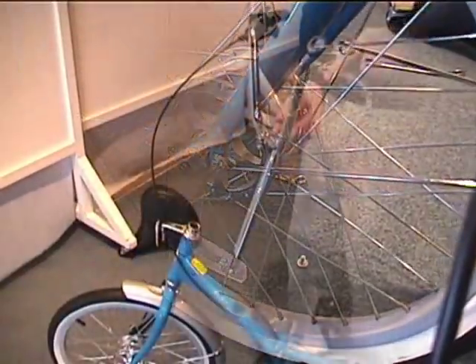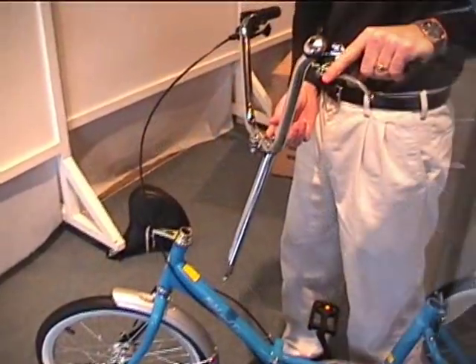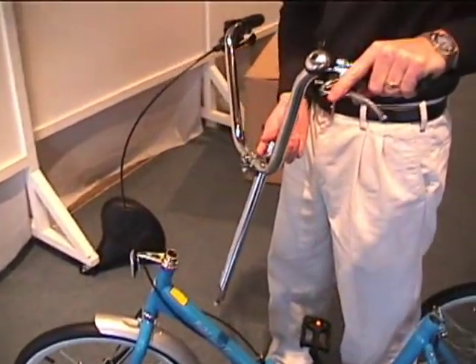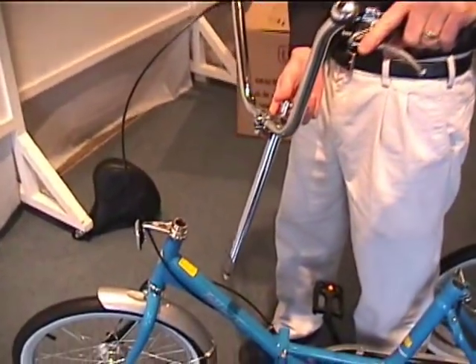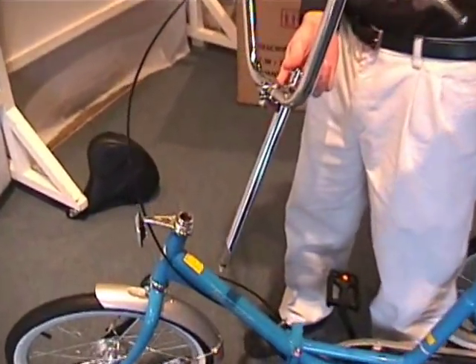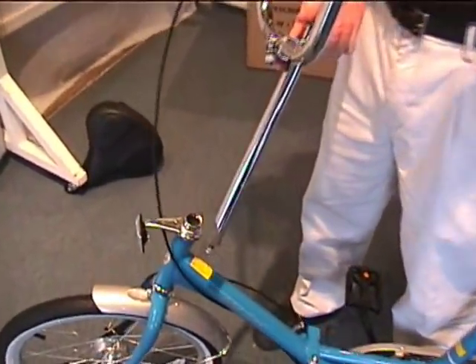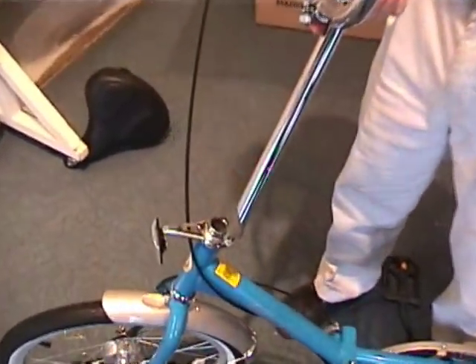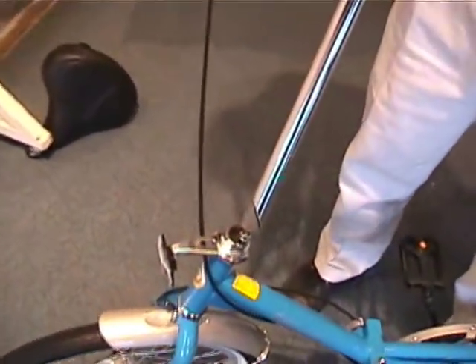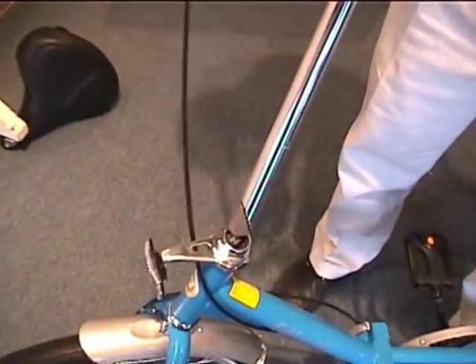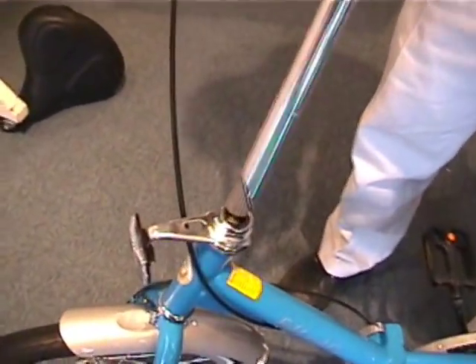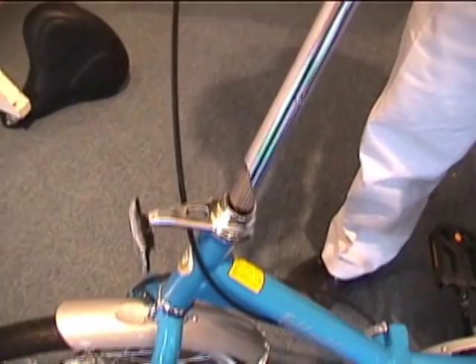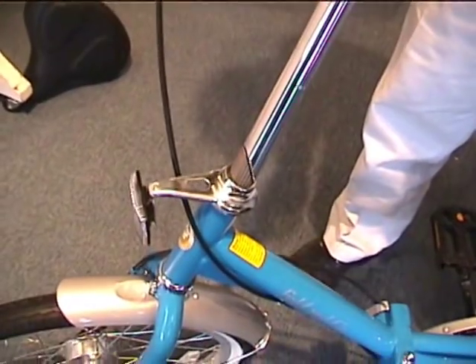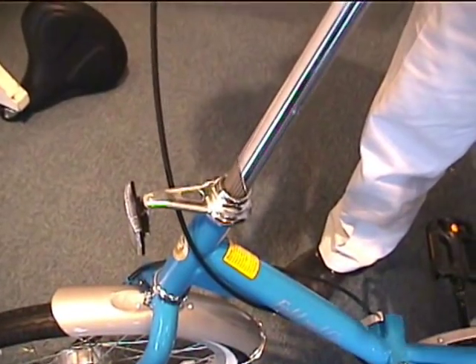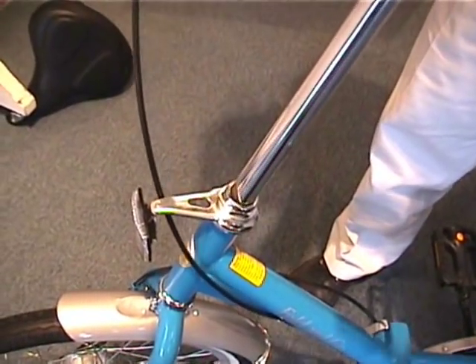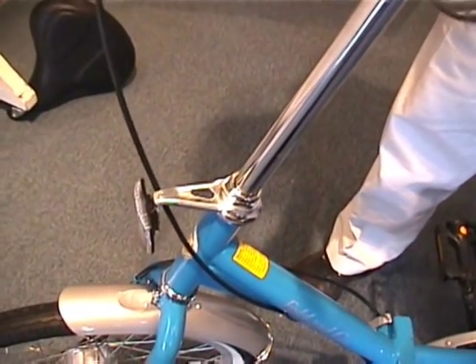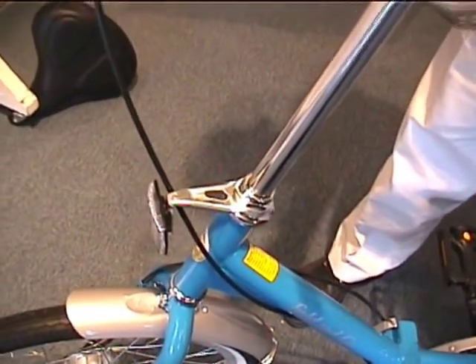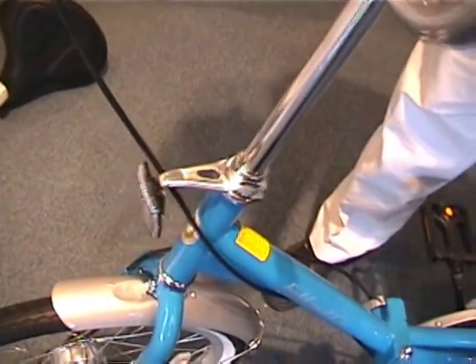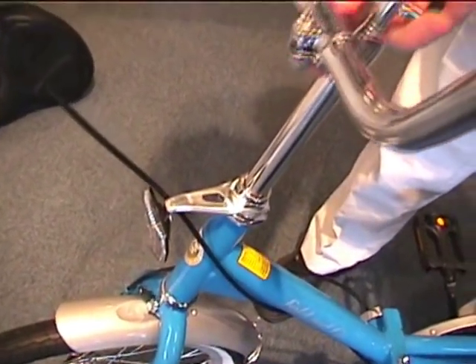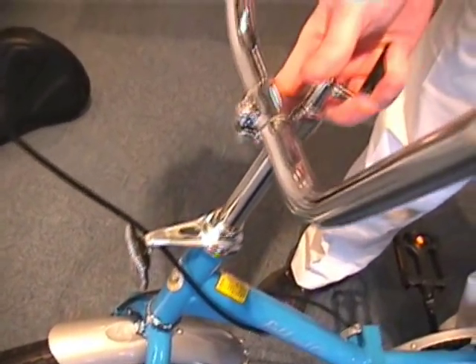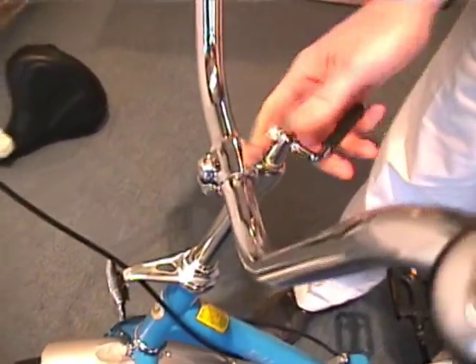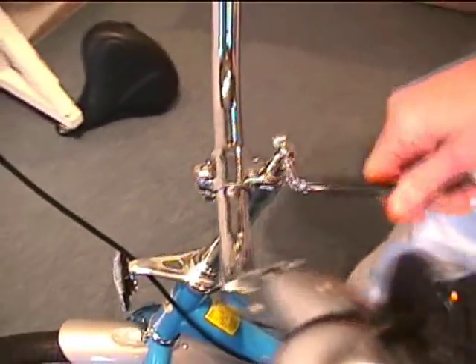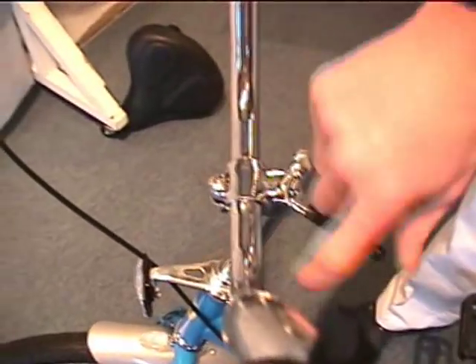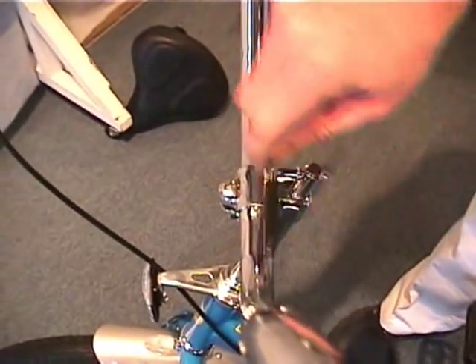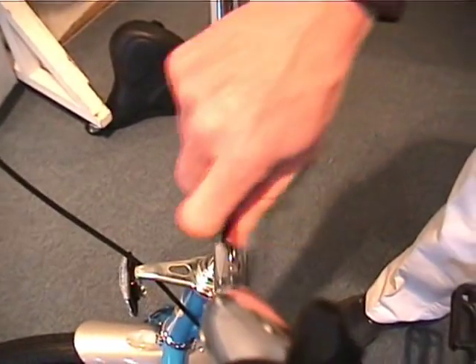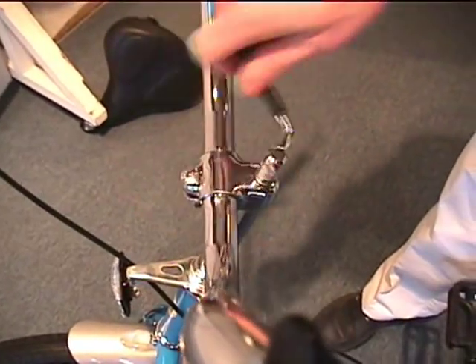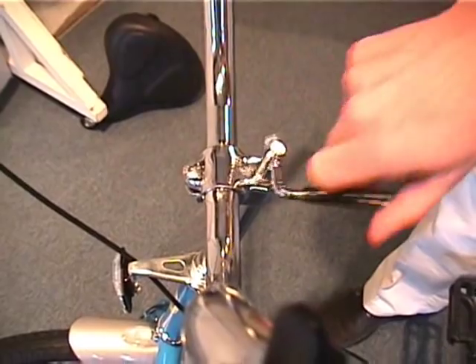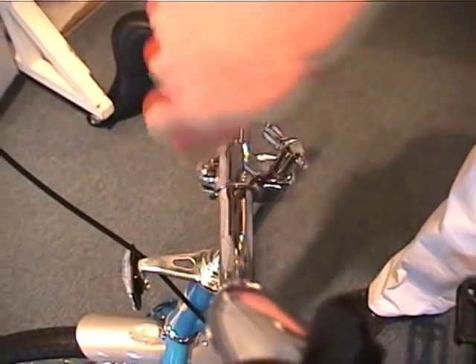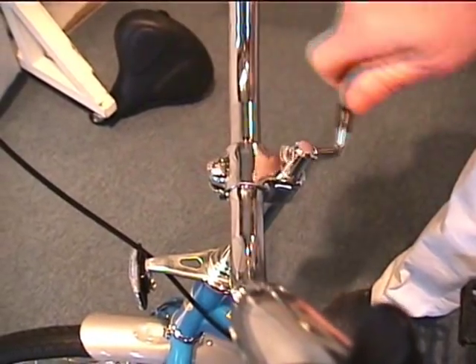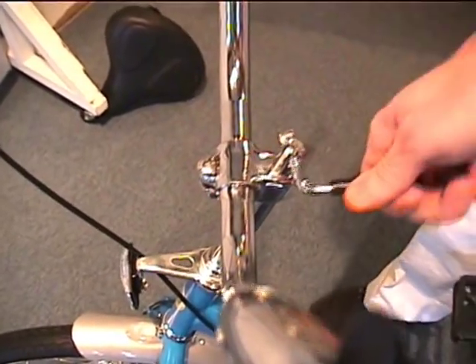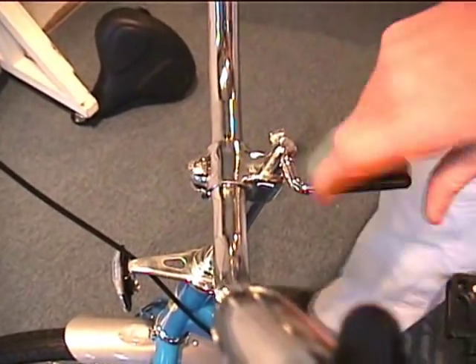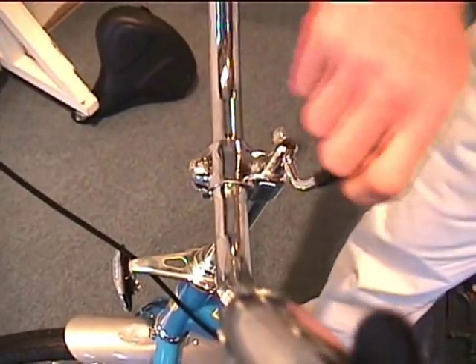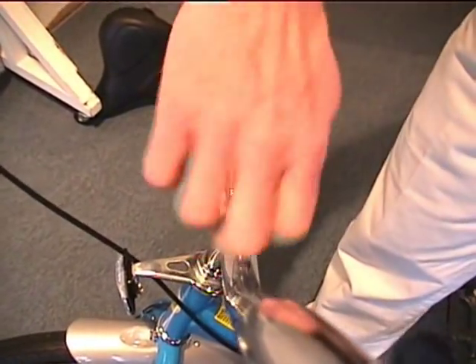Handlebar assembly is next. You will simply take the stem and push it into the steerer tube of the fork and tighten the lever on the top. No tools required there.